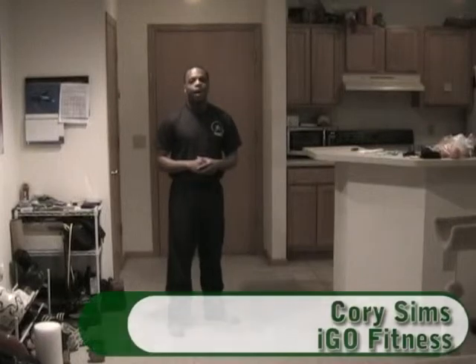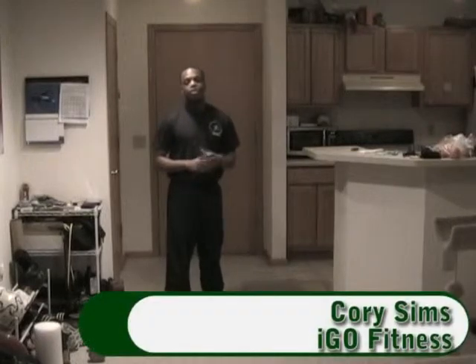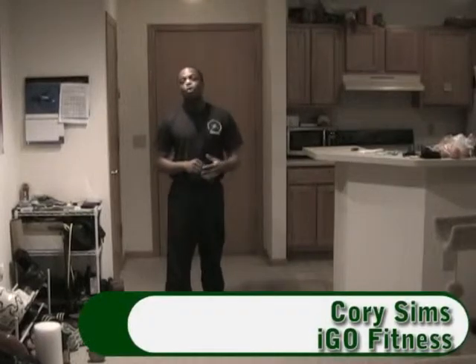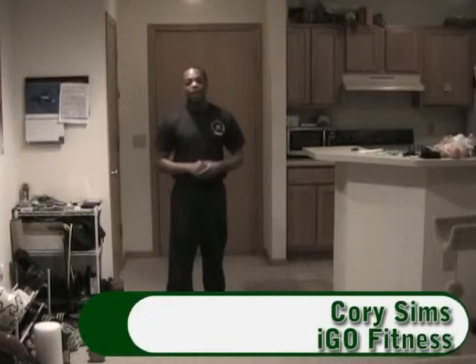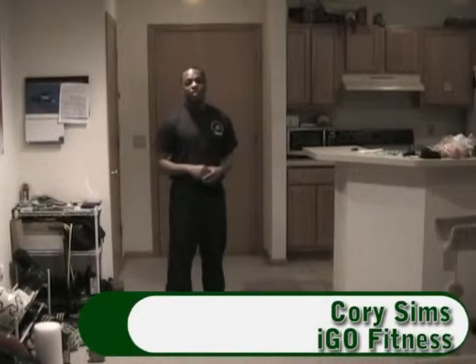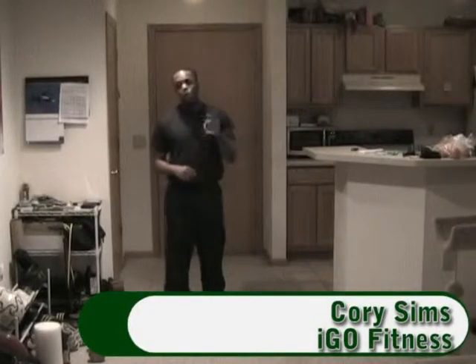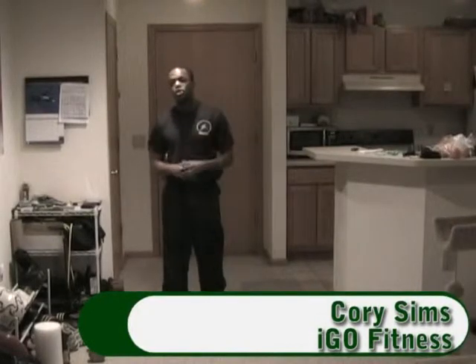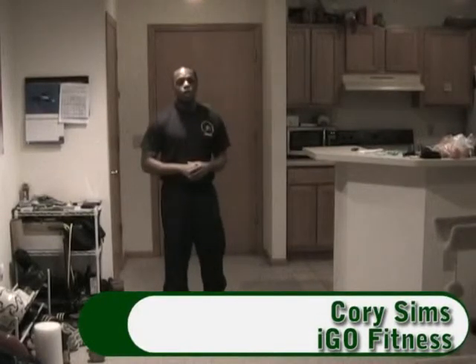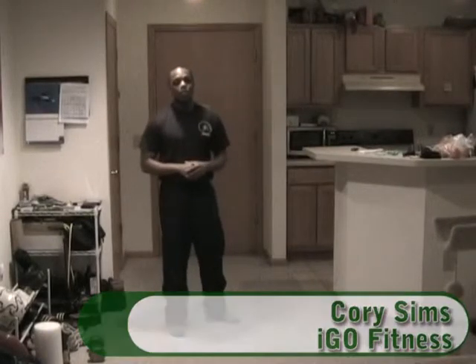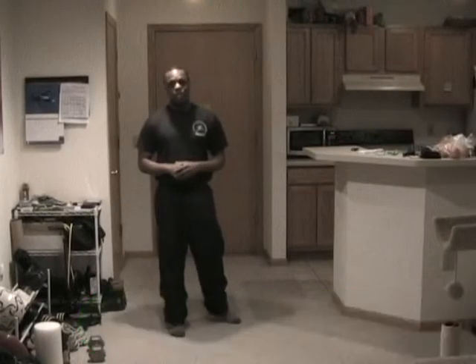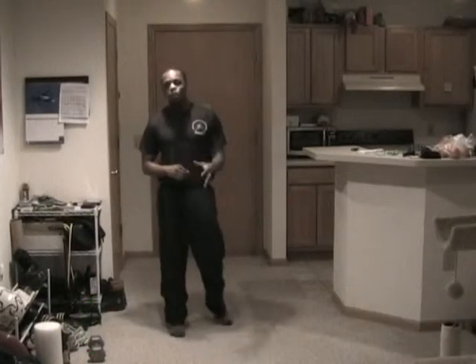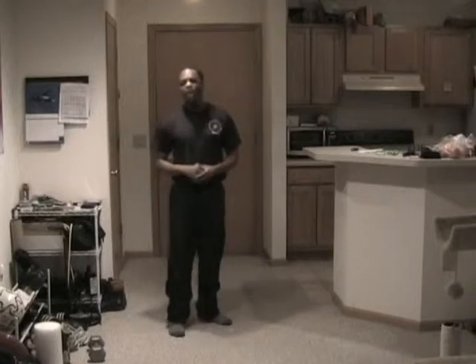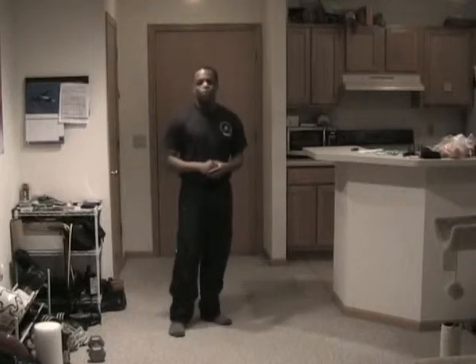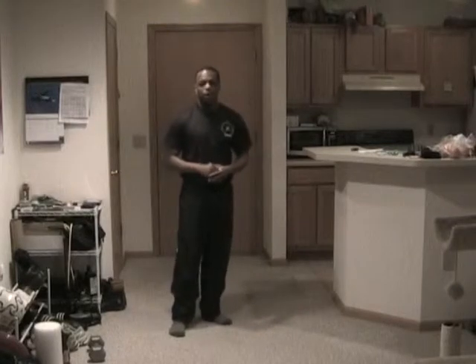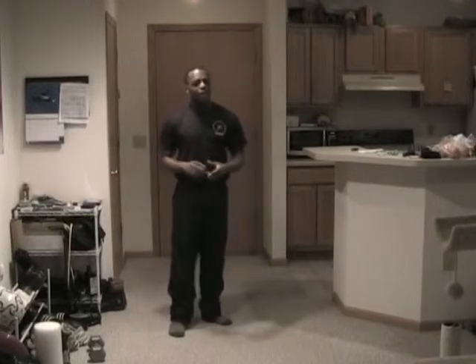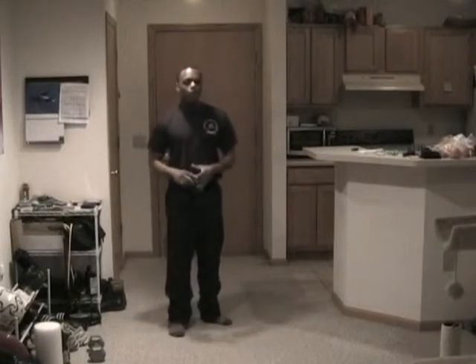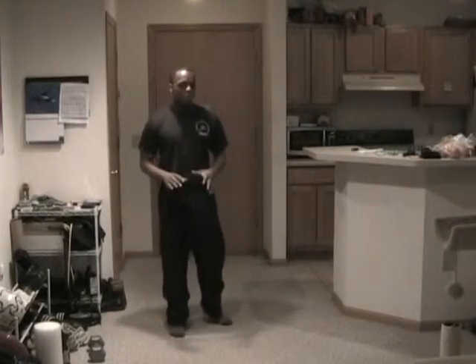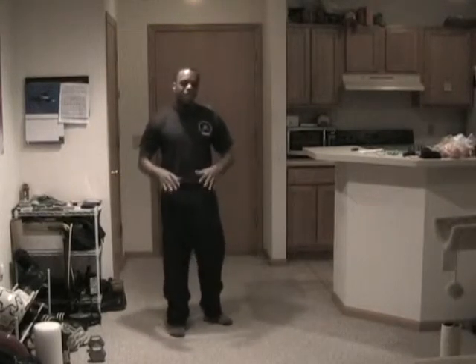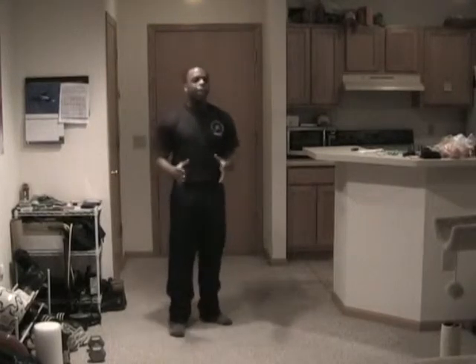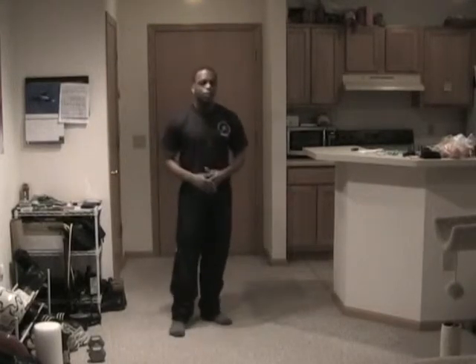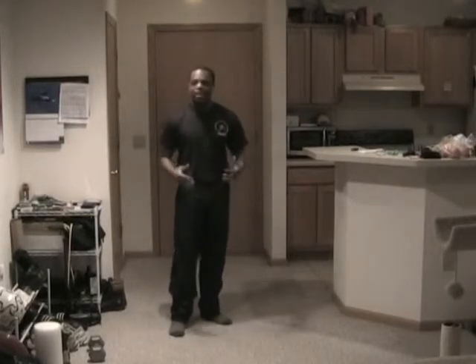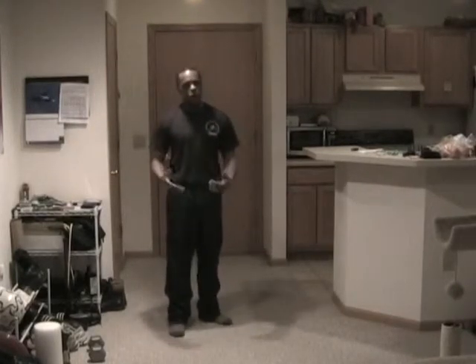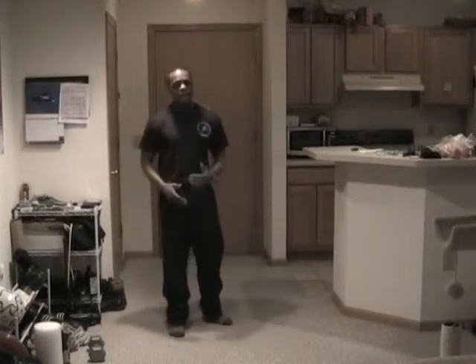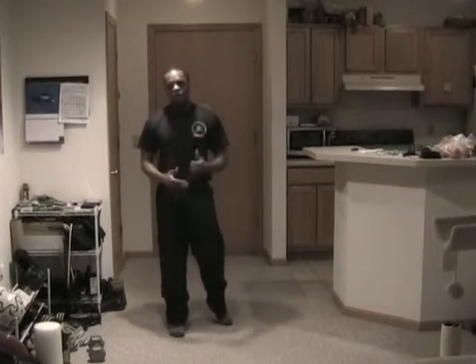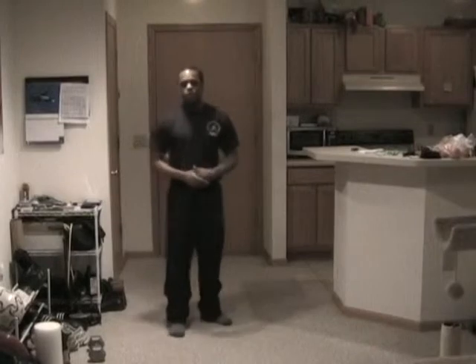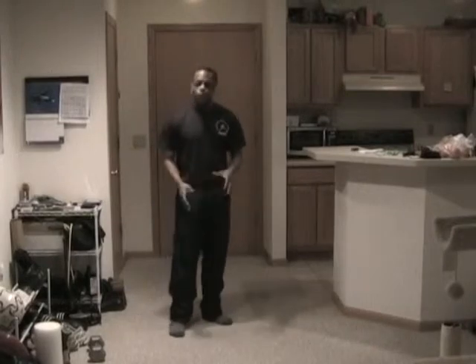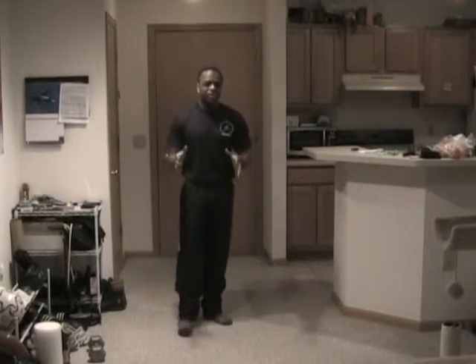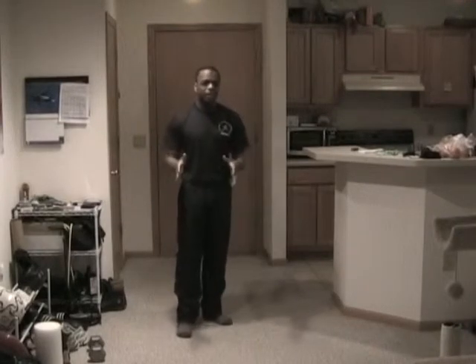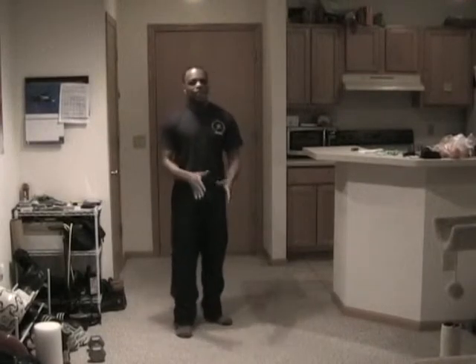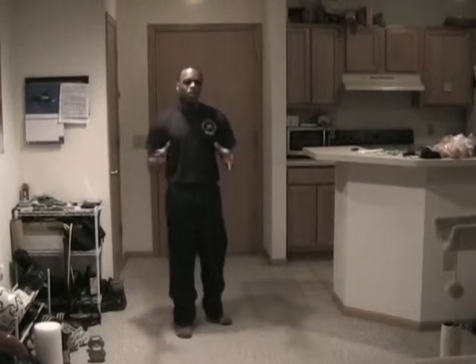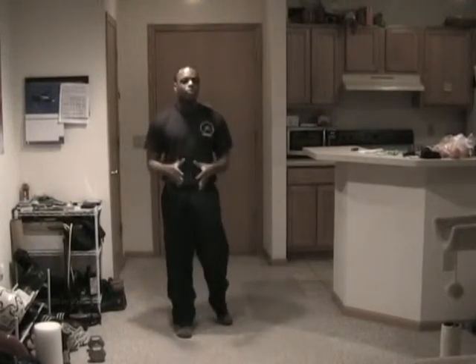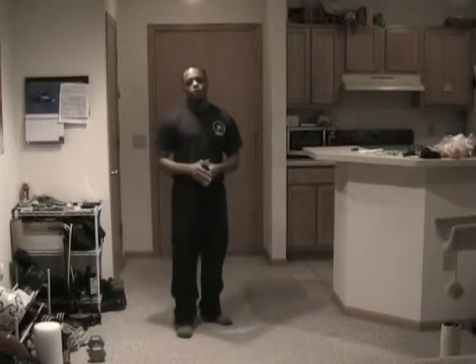Hi, this is Cory with iGoFitness here with shirt-off workout number two. If you remember last workout, we had a lot of multi-joint movements, a lot of compound movements that help you burn fat and put on muscle. We're going to do the same thing except we're going to change the way we do it.